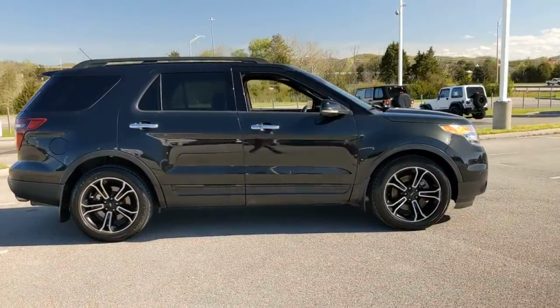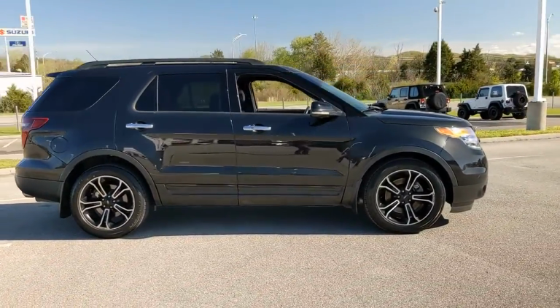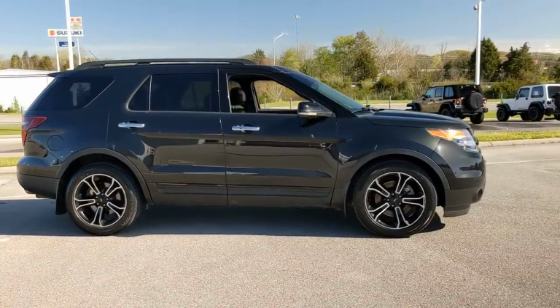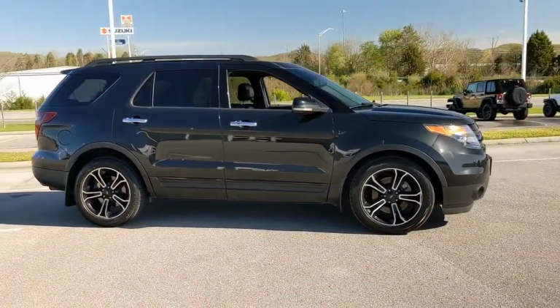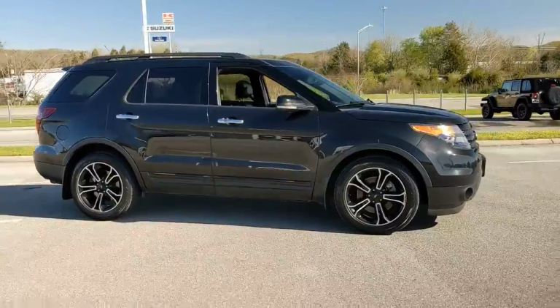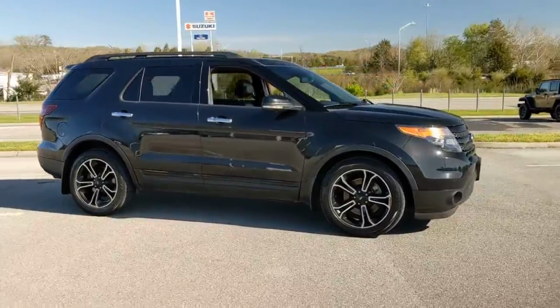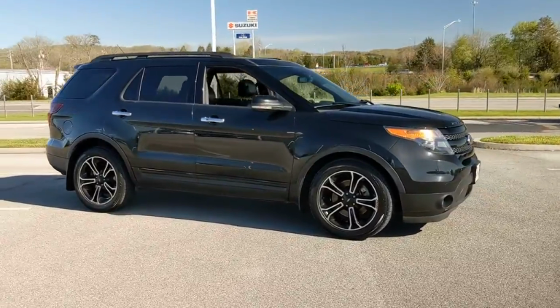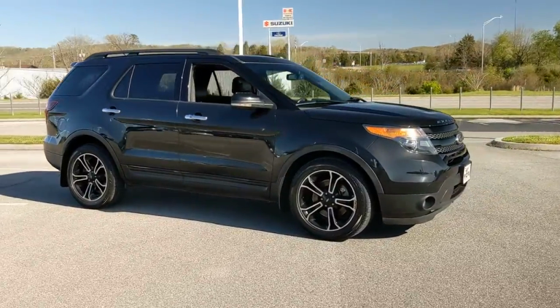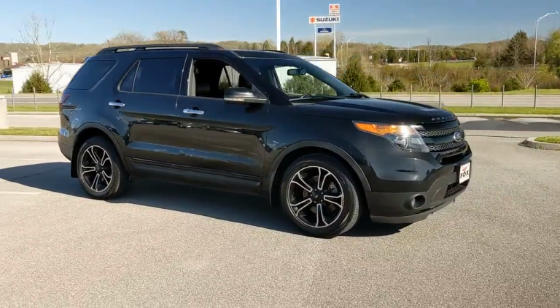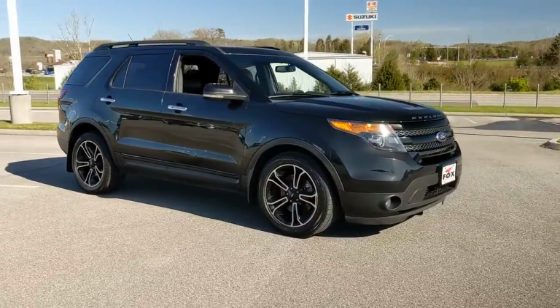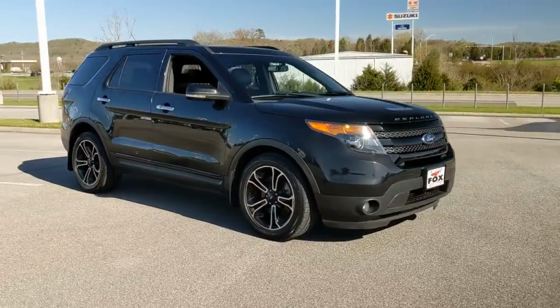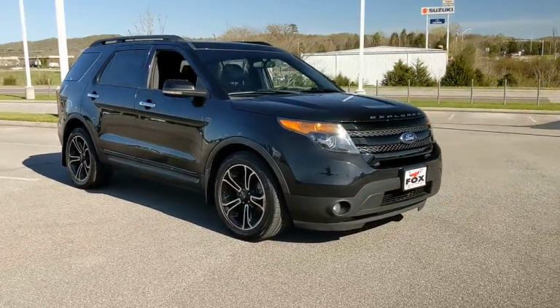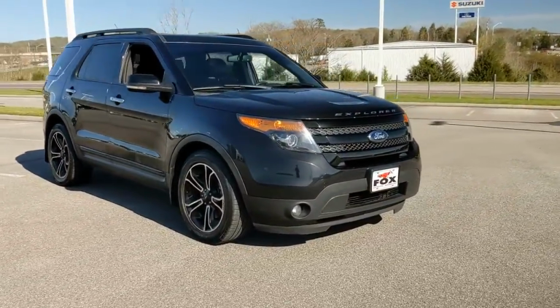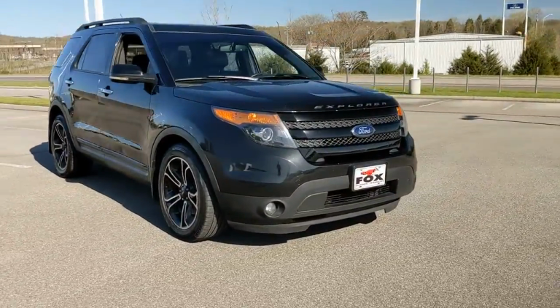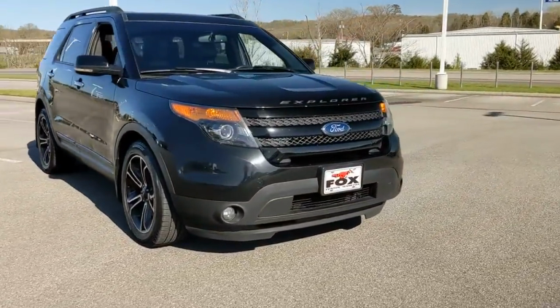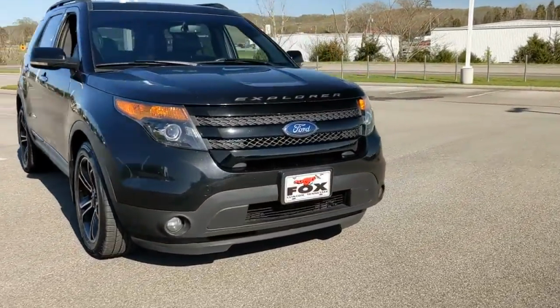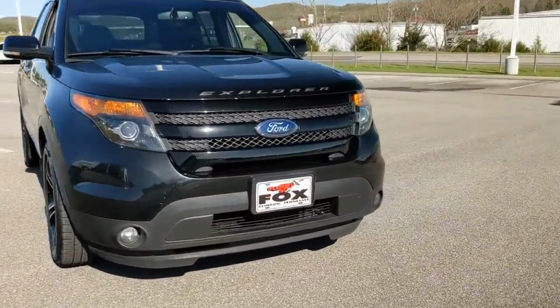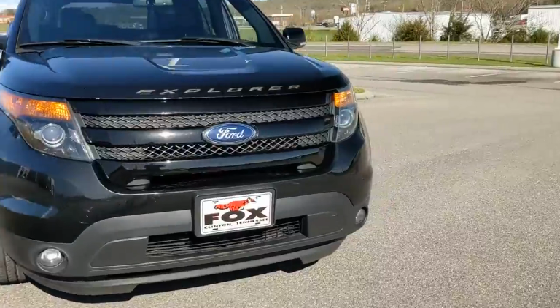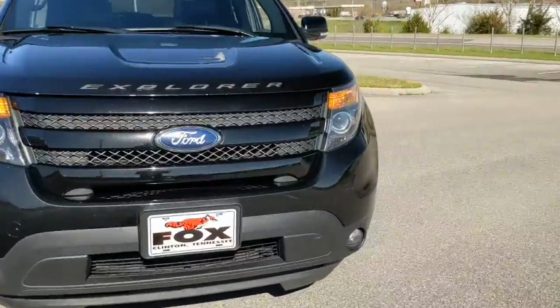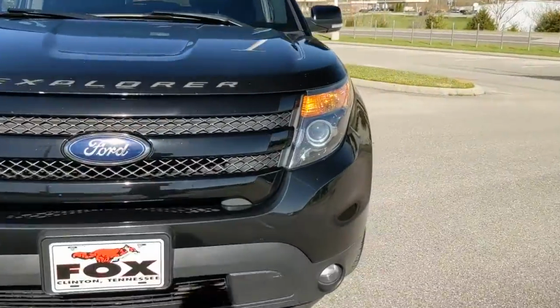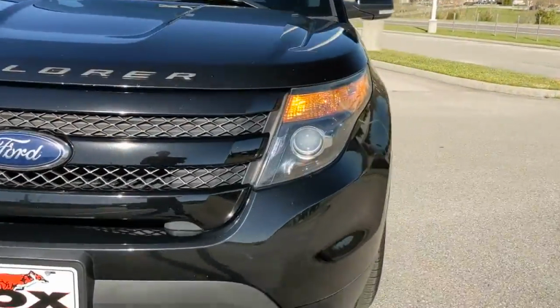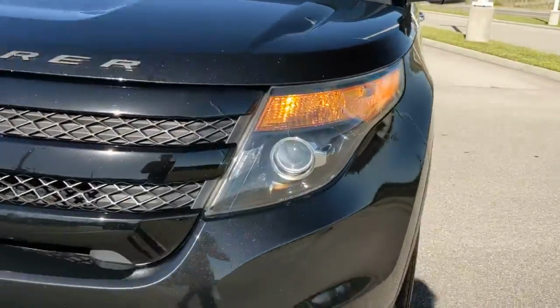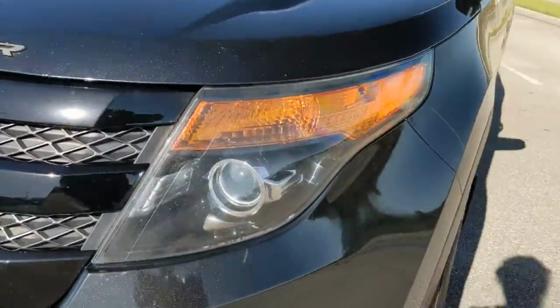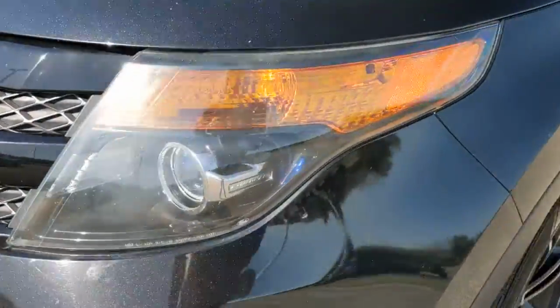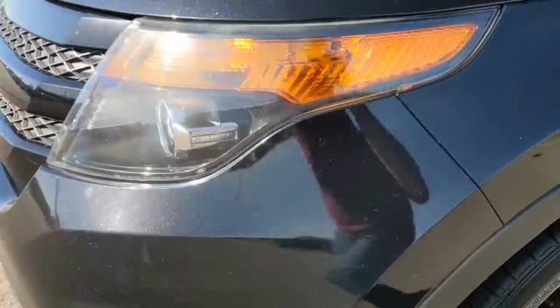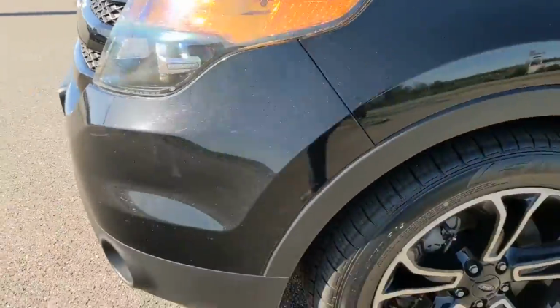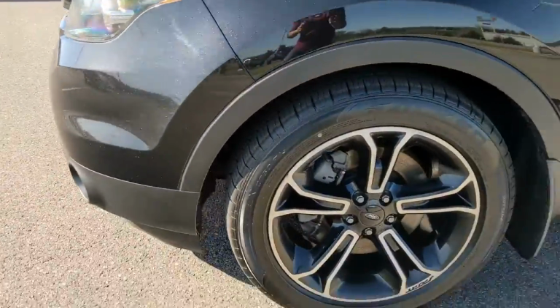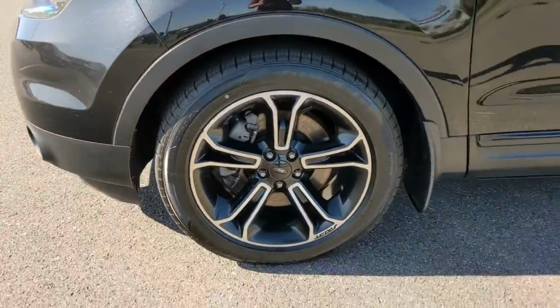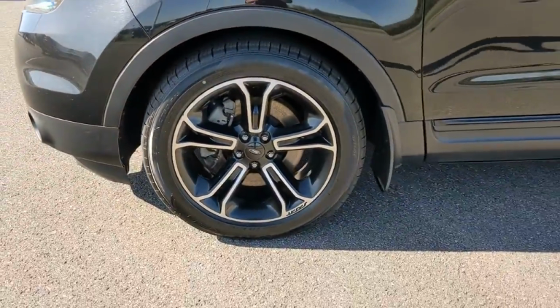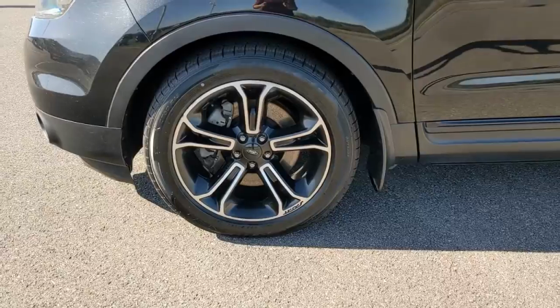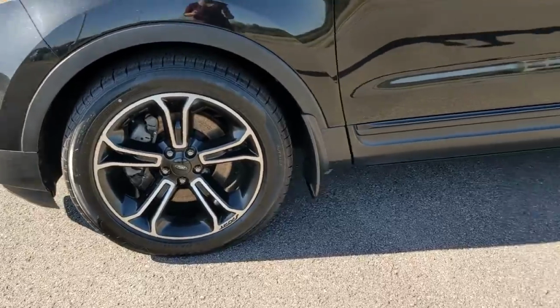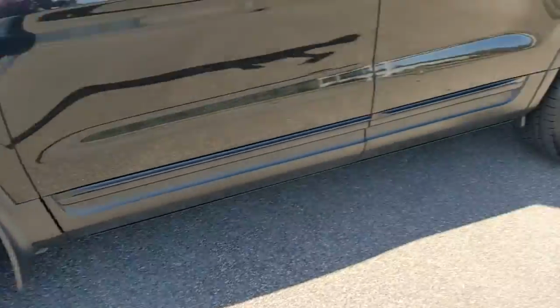Heated driver's seat, third-row seat, keyless entry, iPod and MP3 input, backup camera, fog lamps, heated mirrors, power passenger seat, satellite radio, and premium sound system.